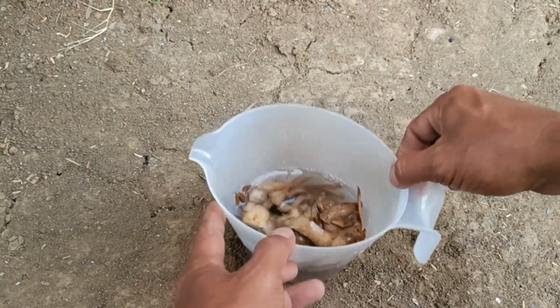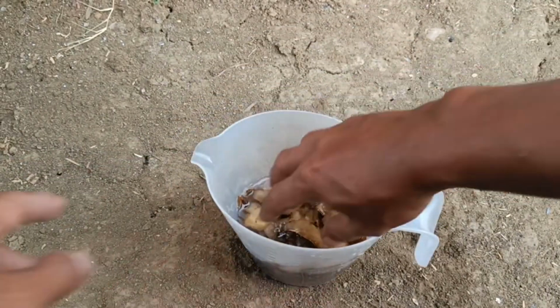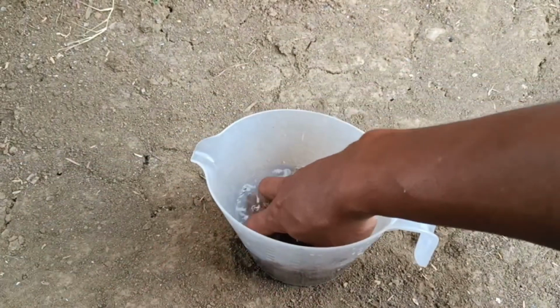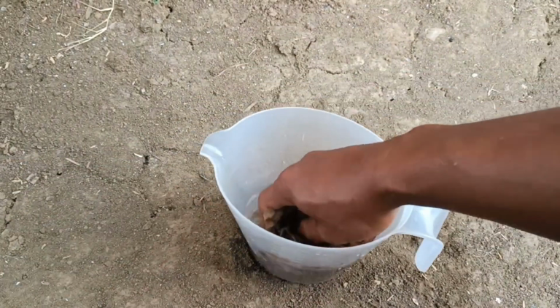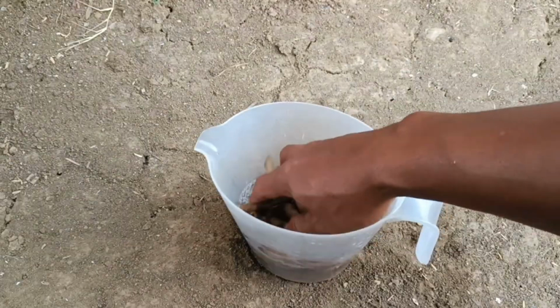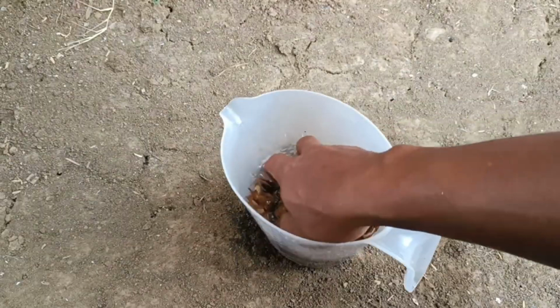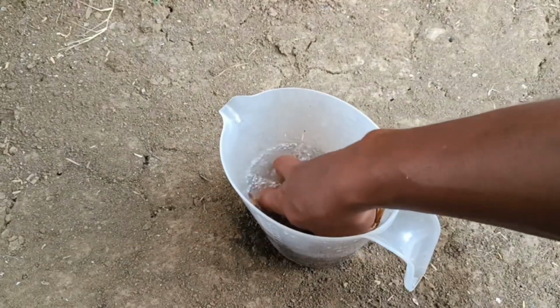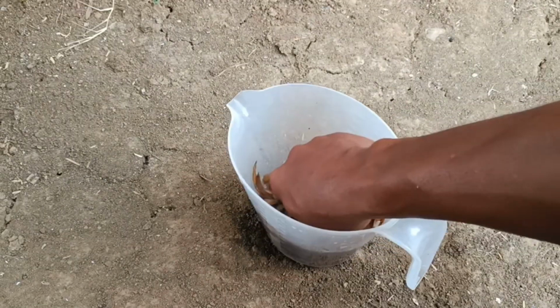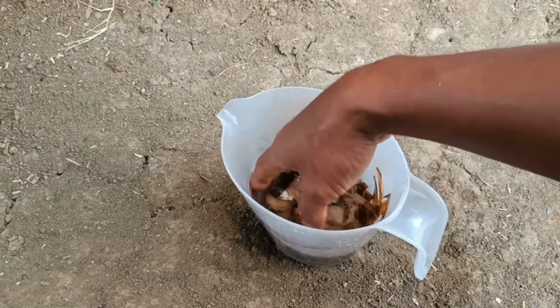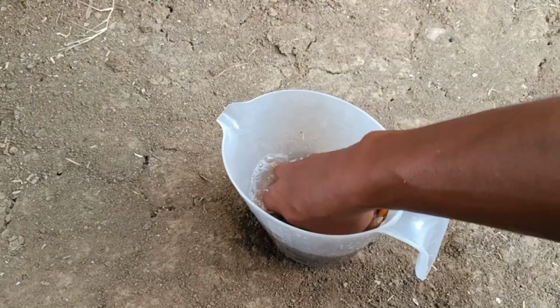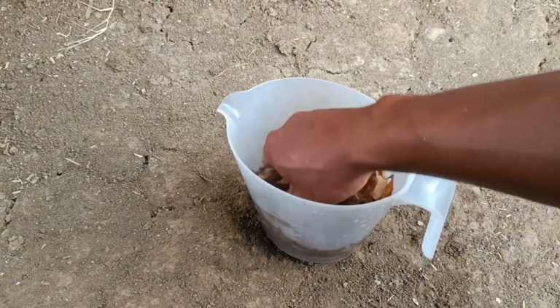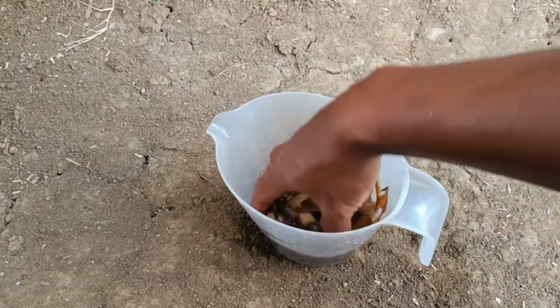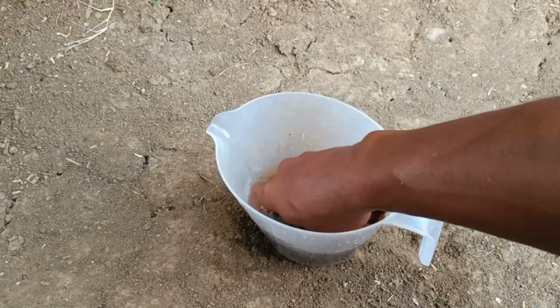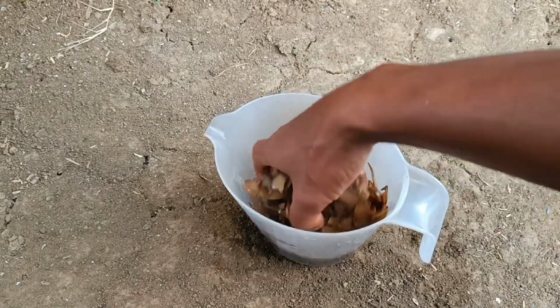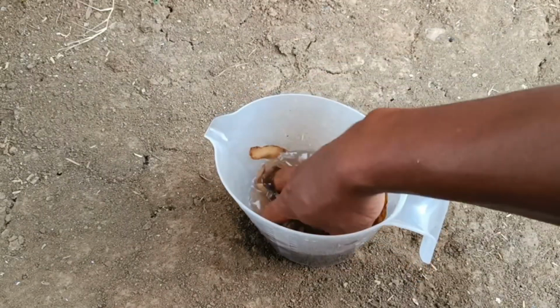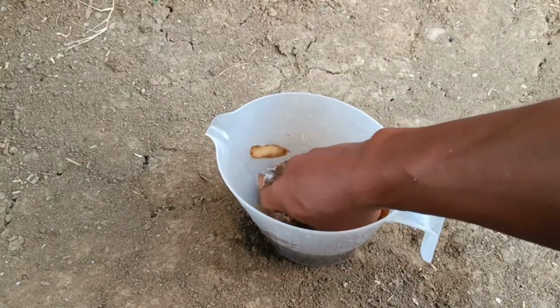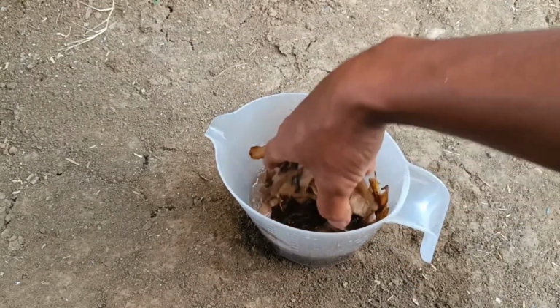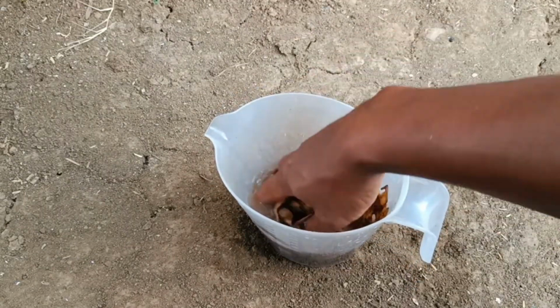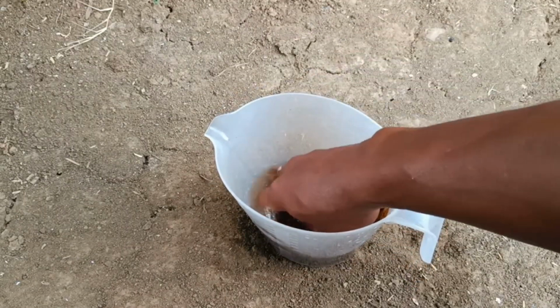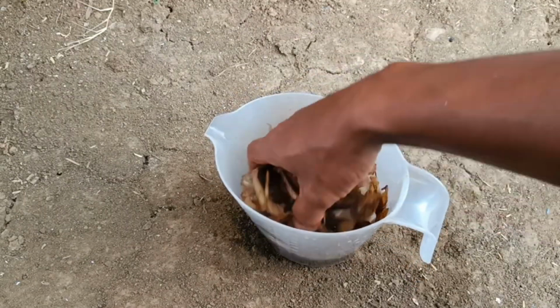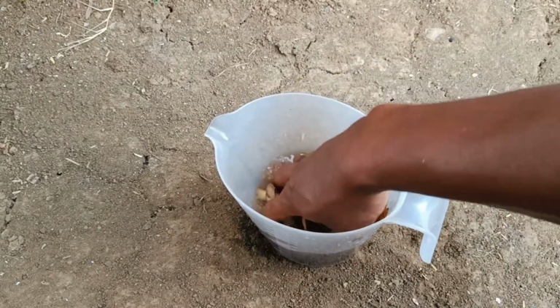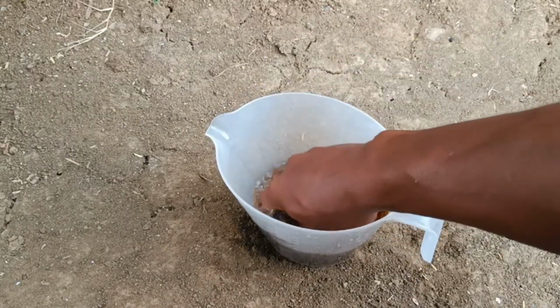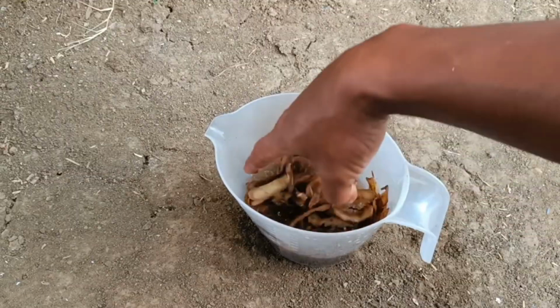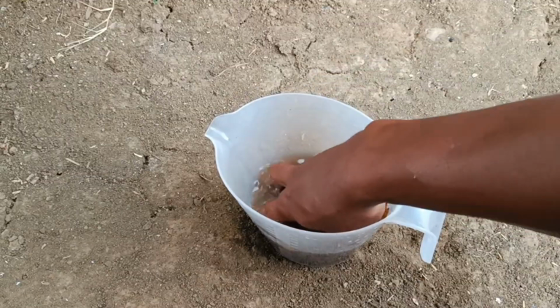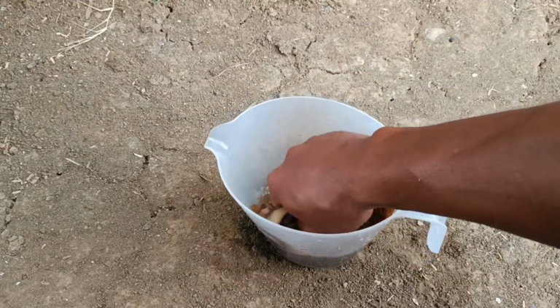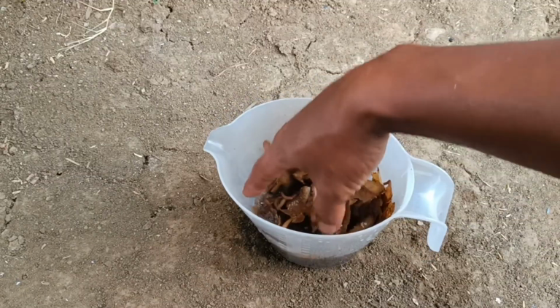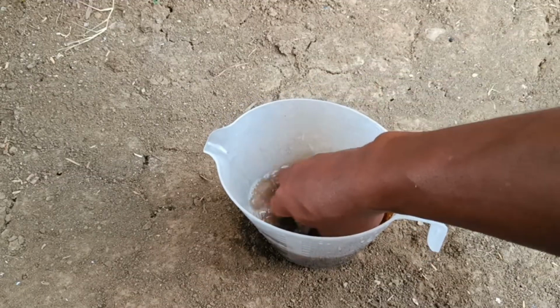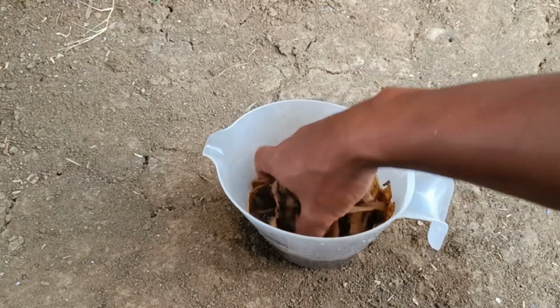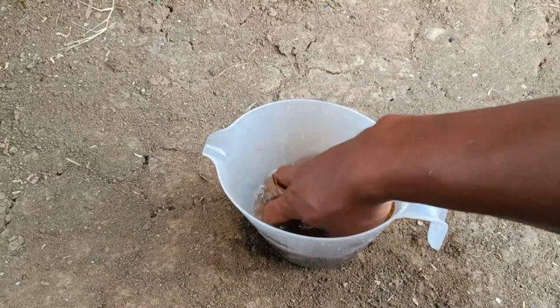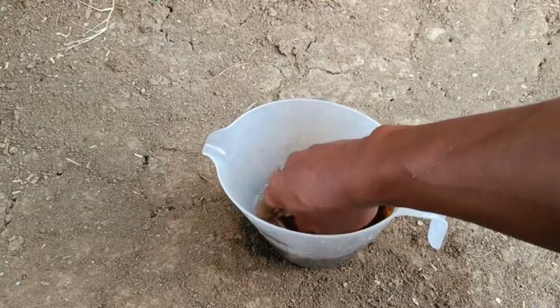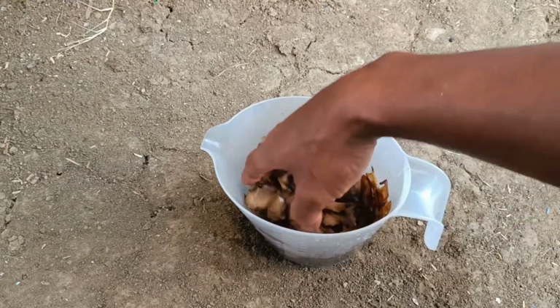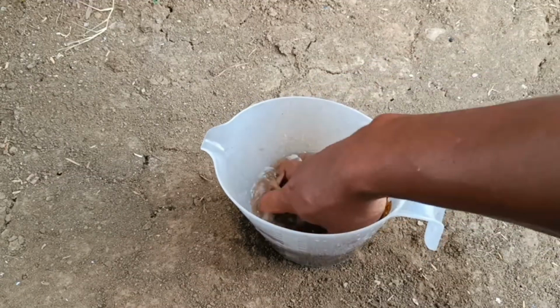For the fermentation method, mix the crushed potato peels with sugar and microorganisms such as EM4 or Yakult for a few days to aid decomposition, then strain and dilute it before watering the plants.